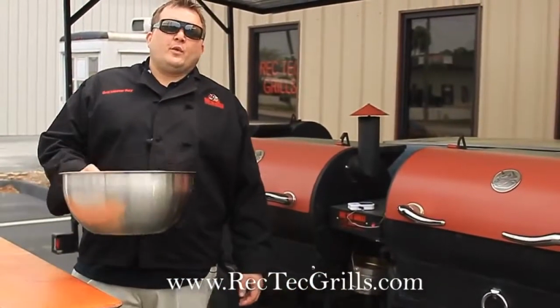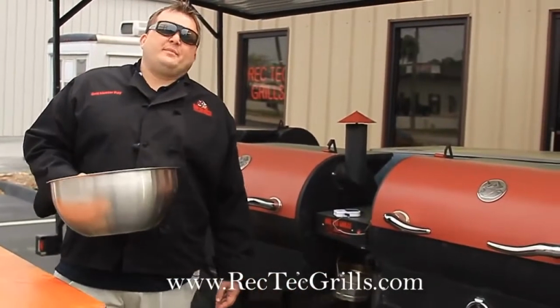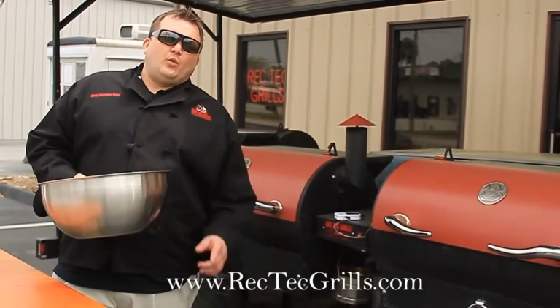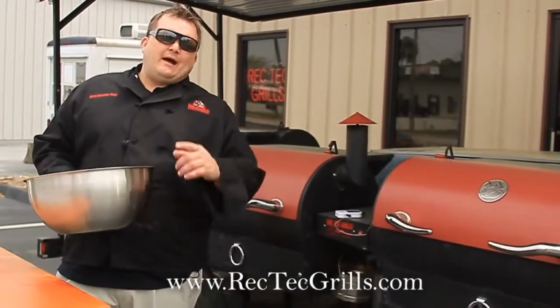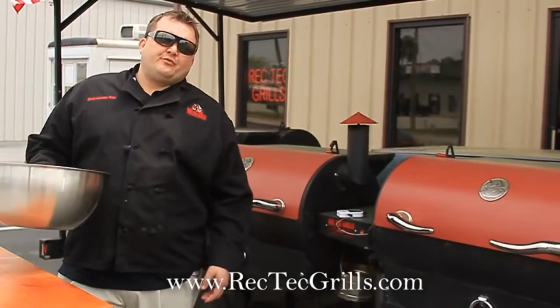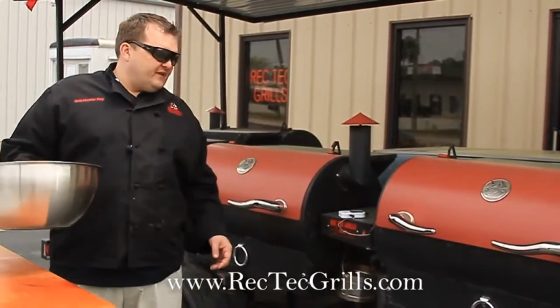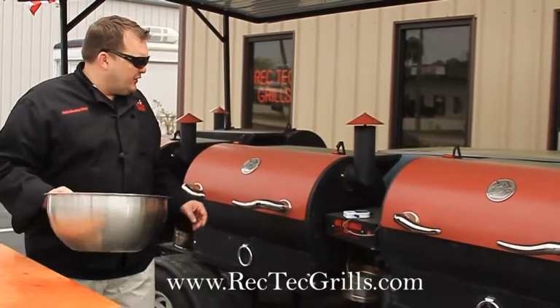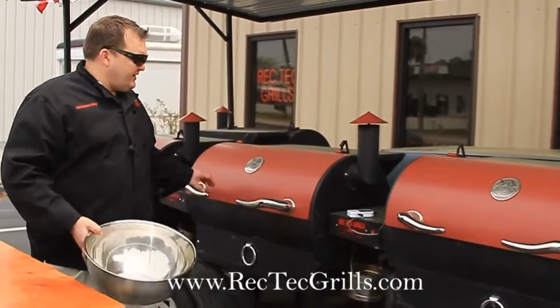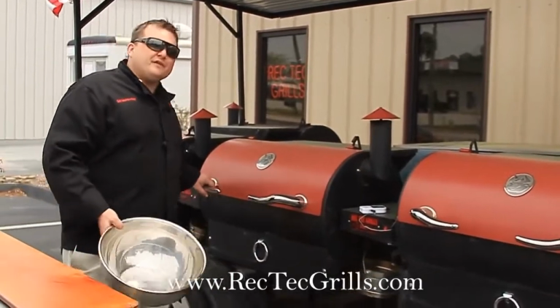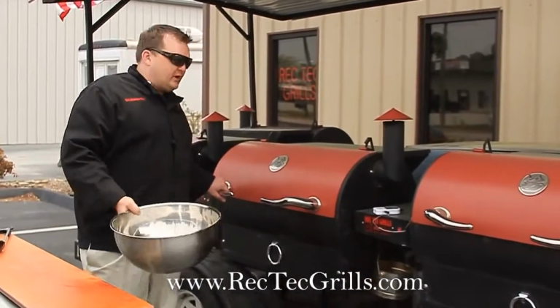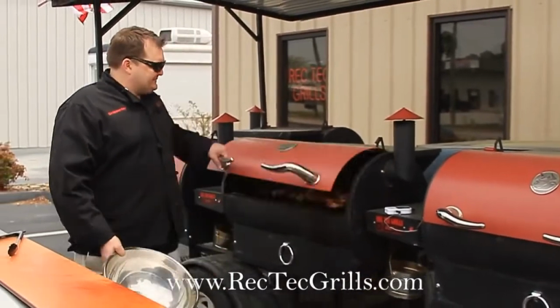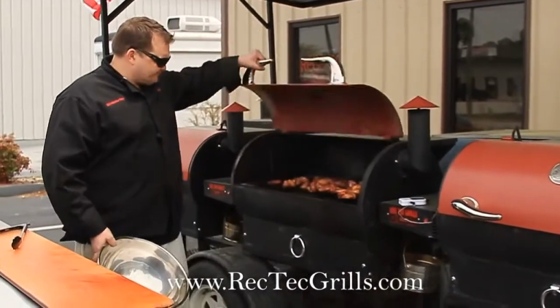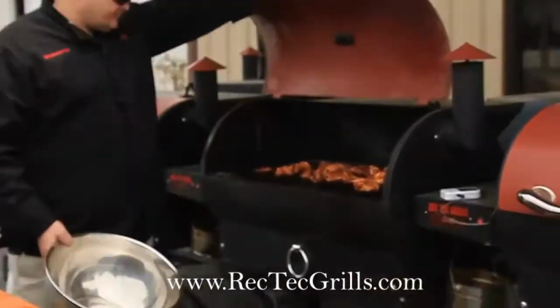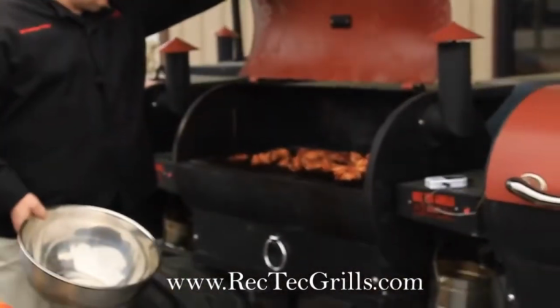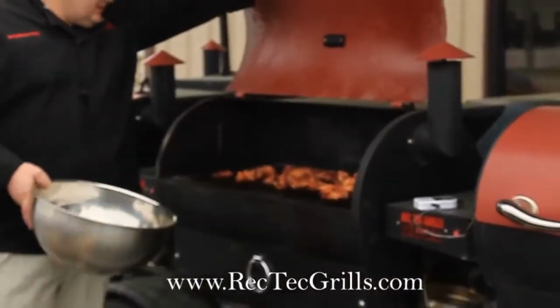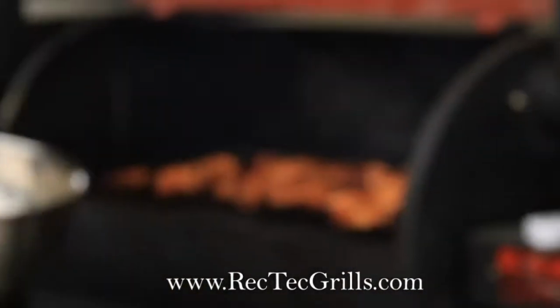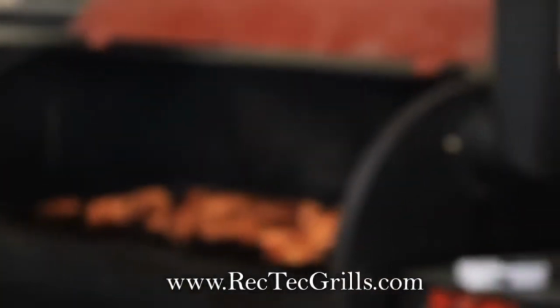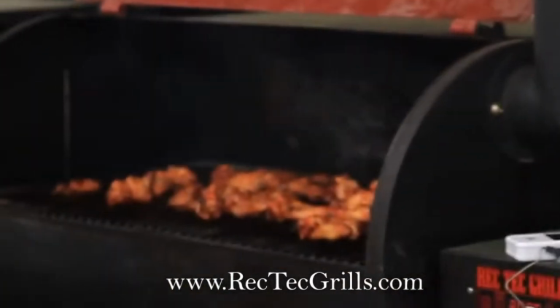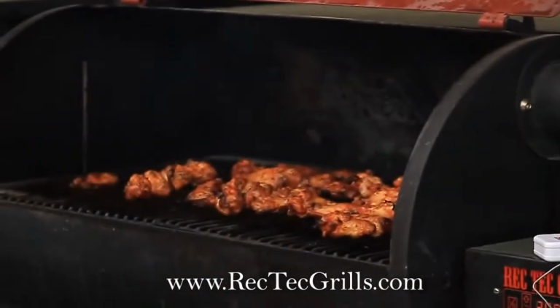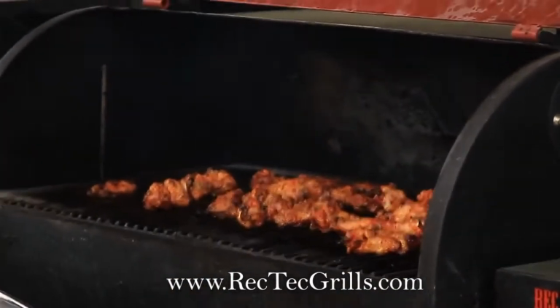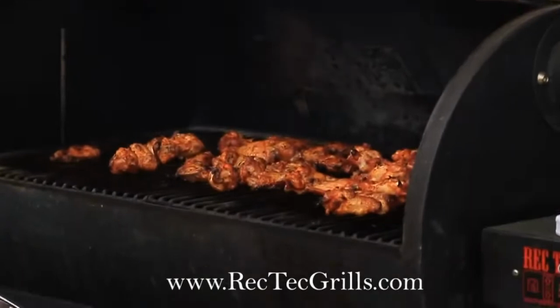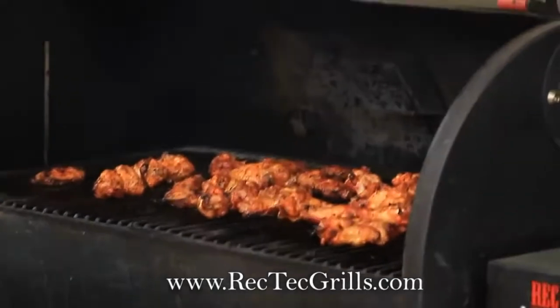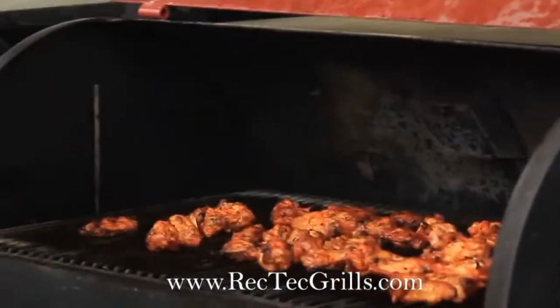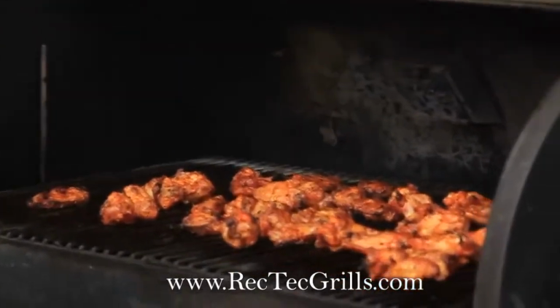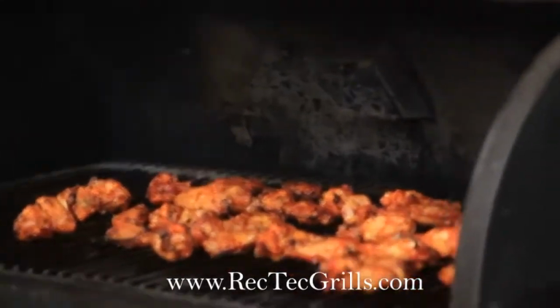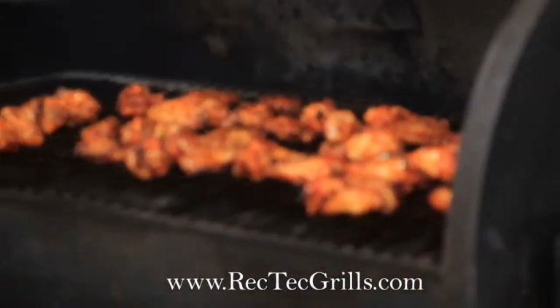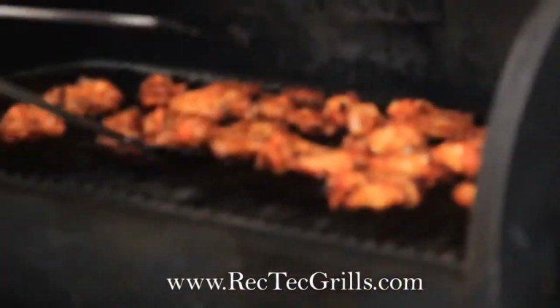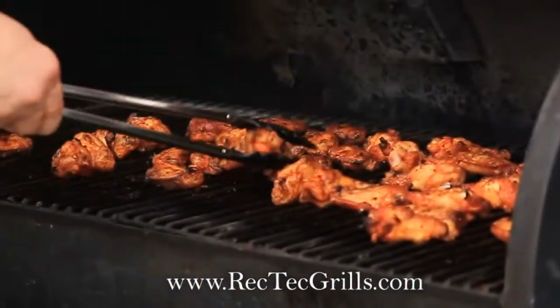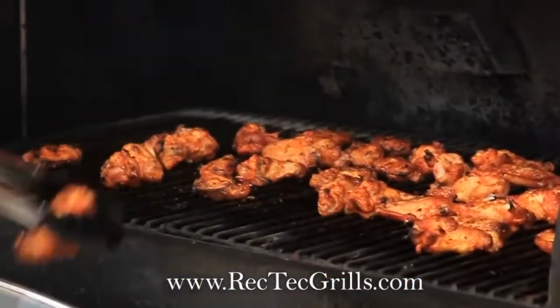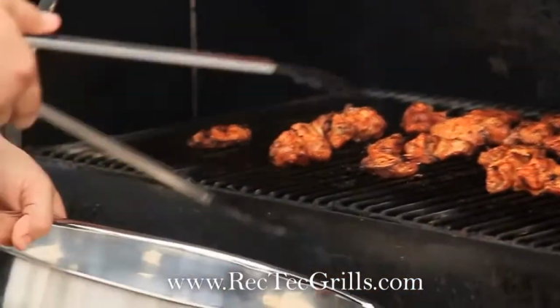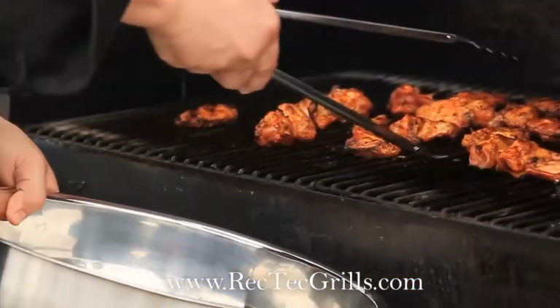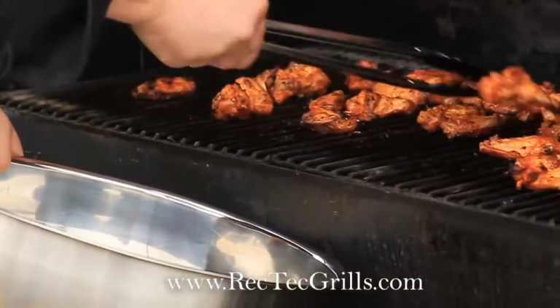The wings have been on one hour at 350 degrees. We flipped them once. See how pretty they are? Now what we're going to do is take these off and put them in a bowl.